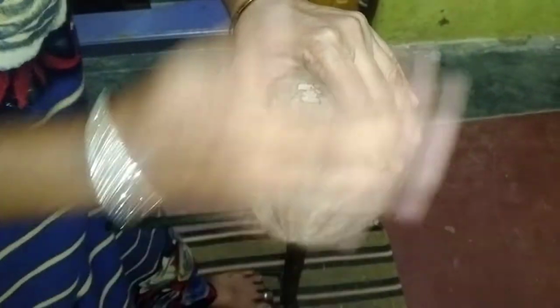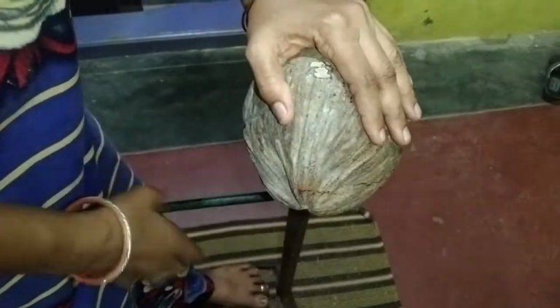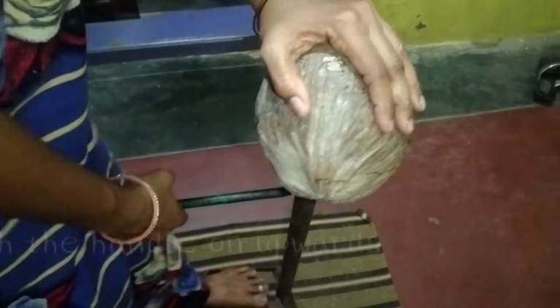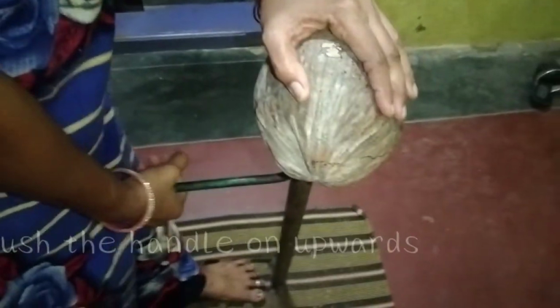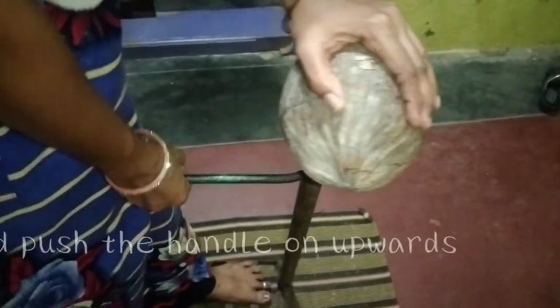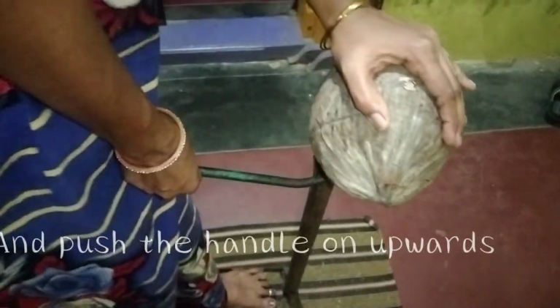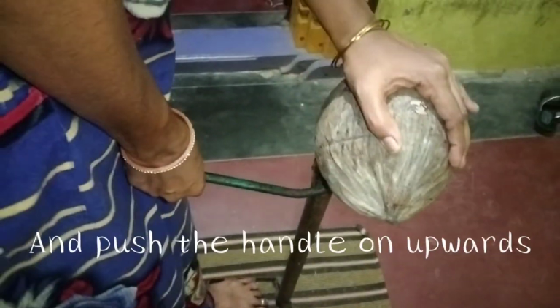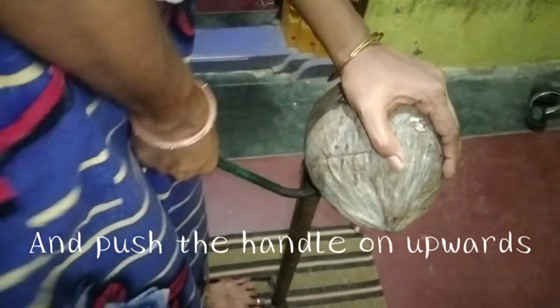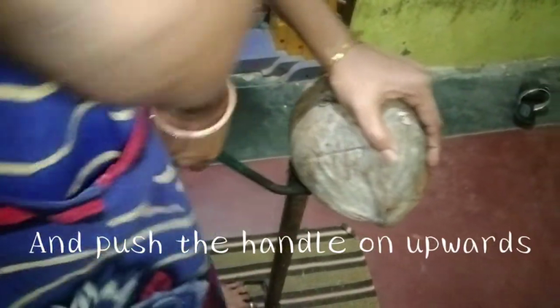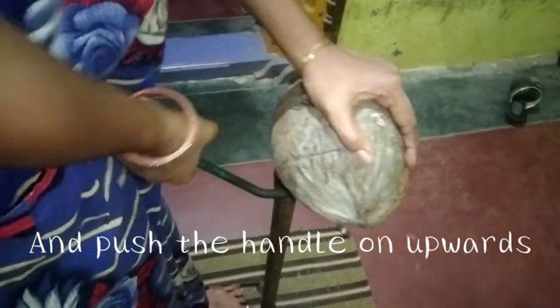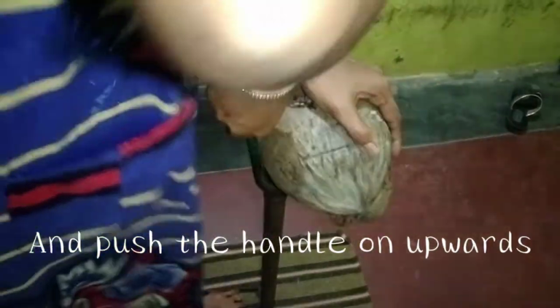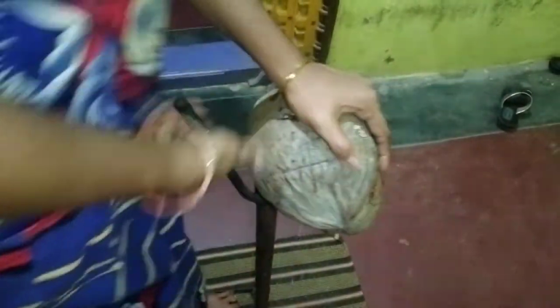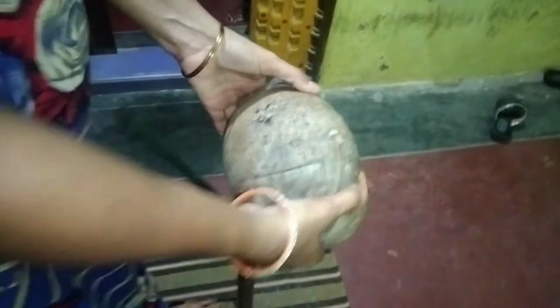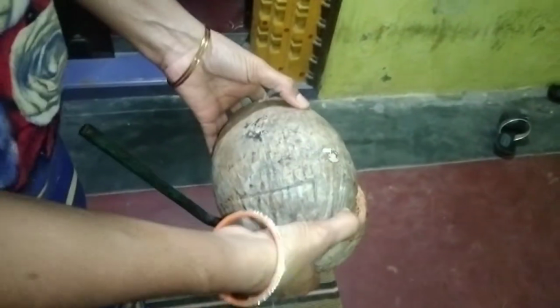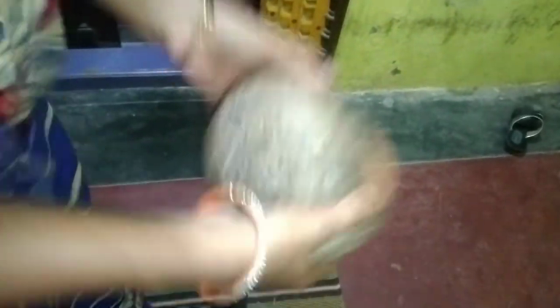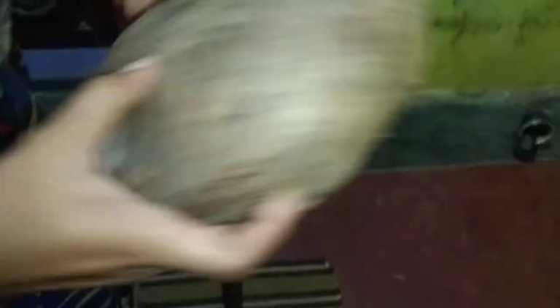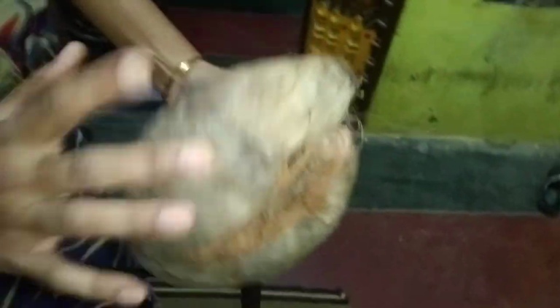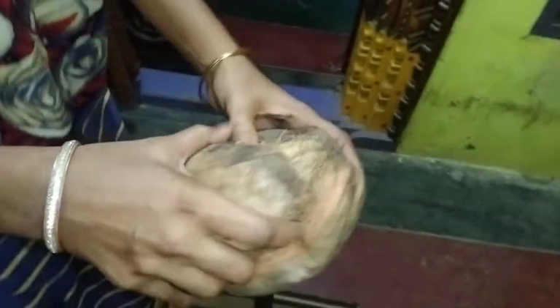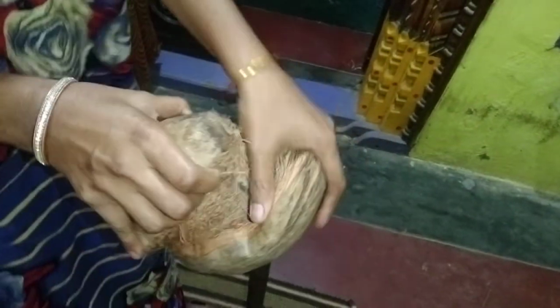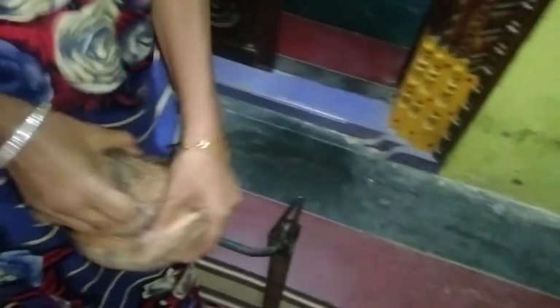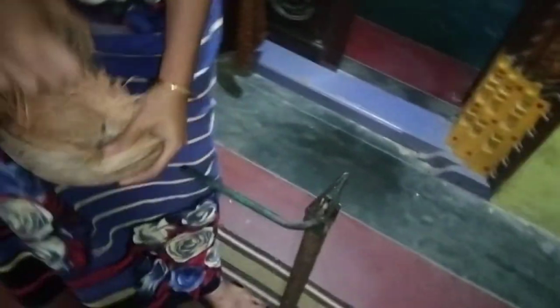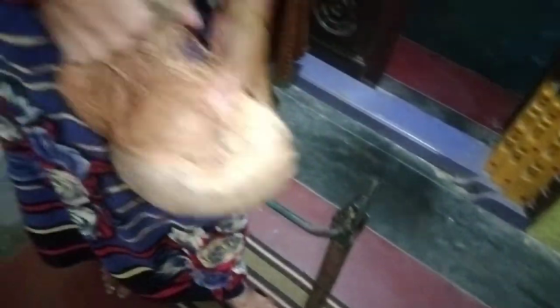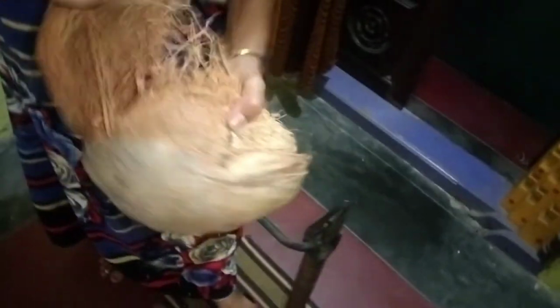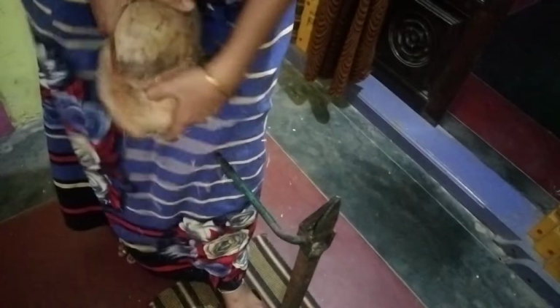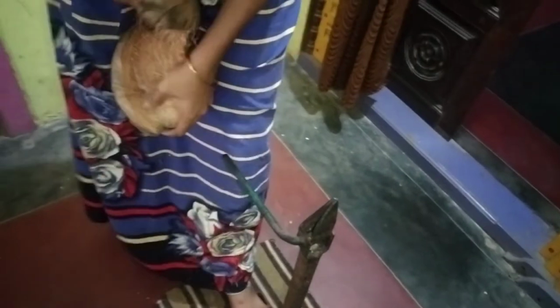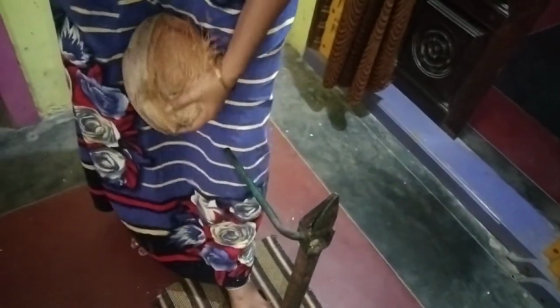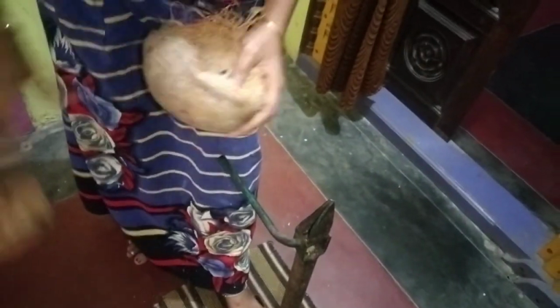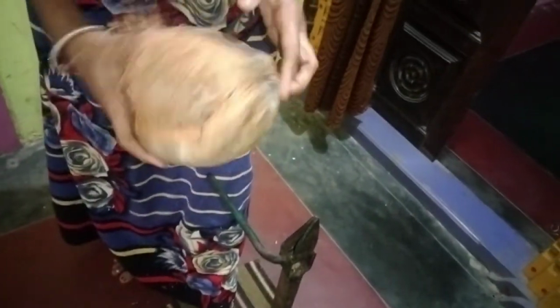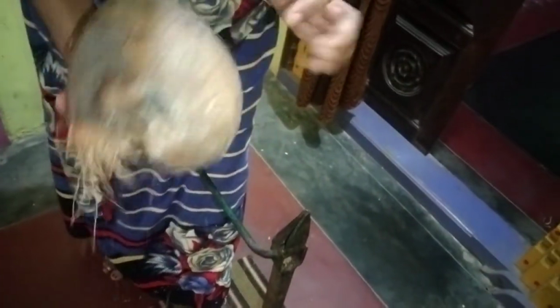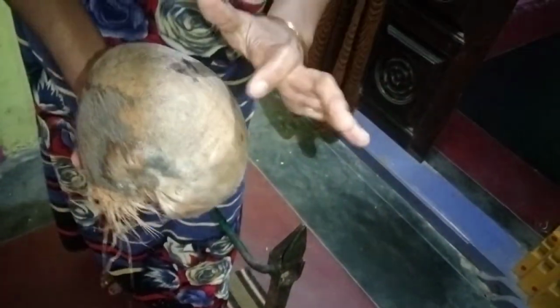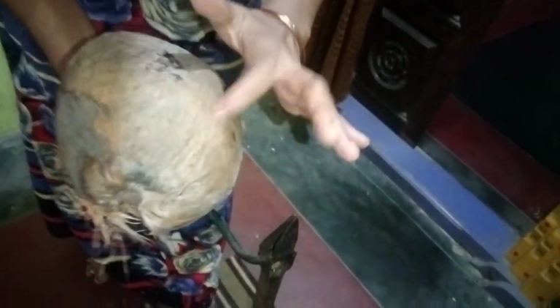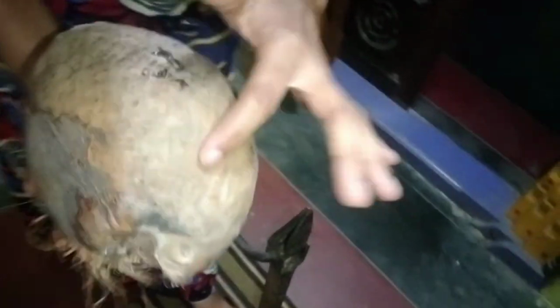The first half of the eggs will be cooked, and the first half of the egg will be cooked with the egg.